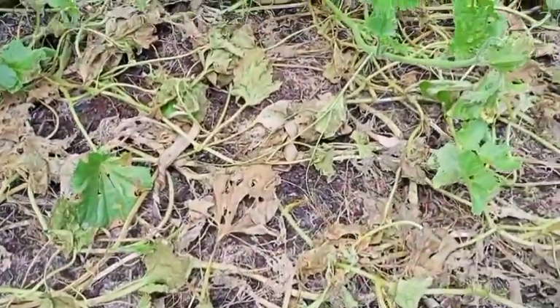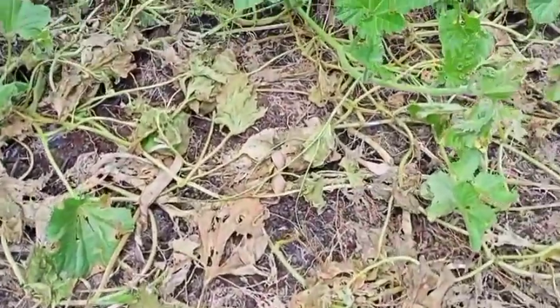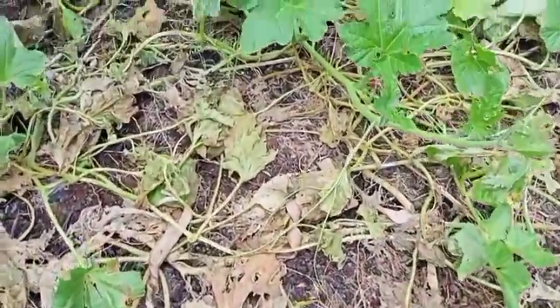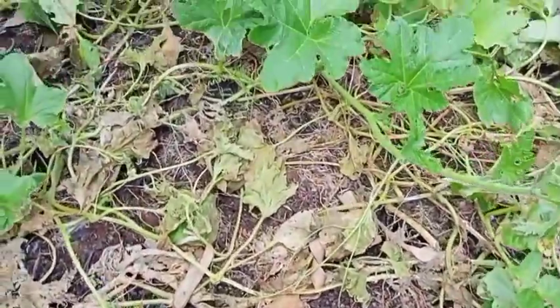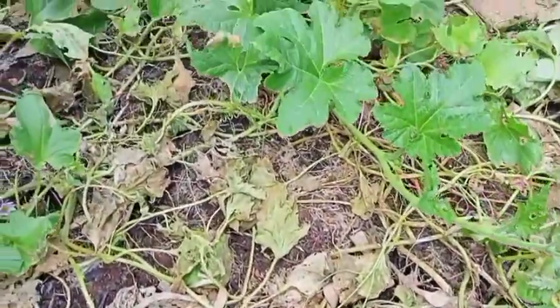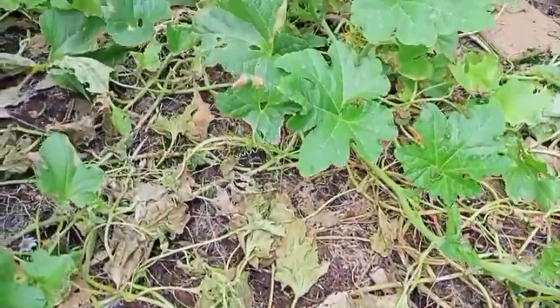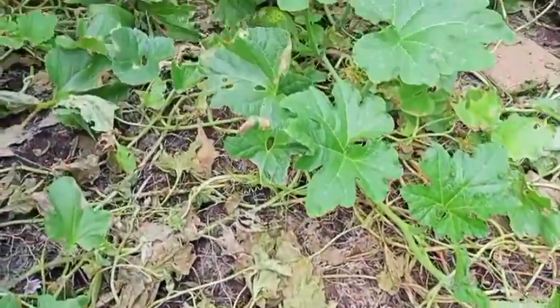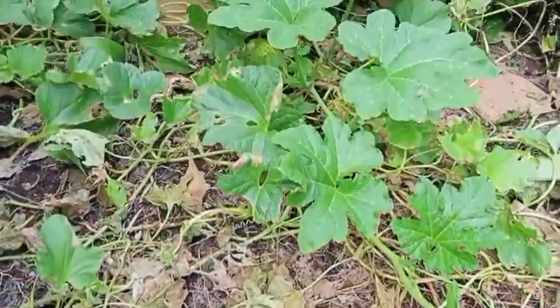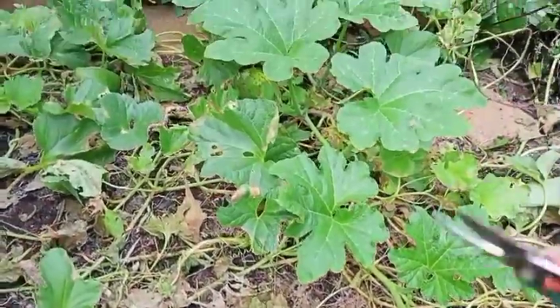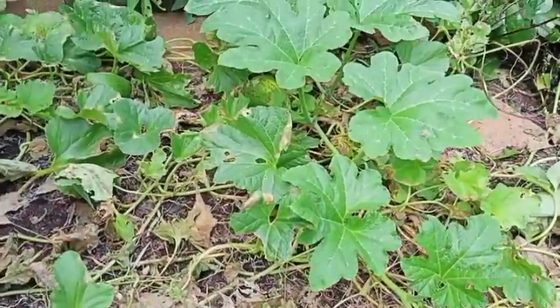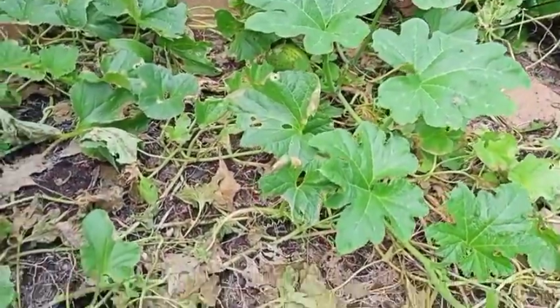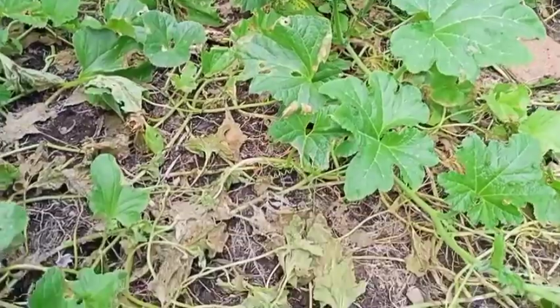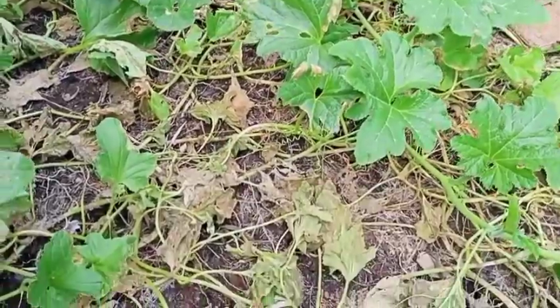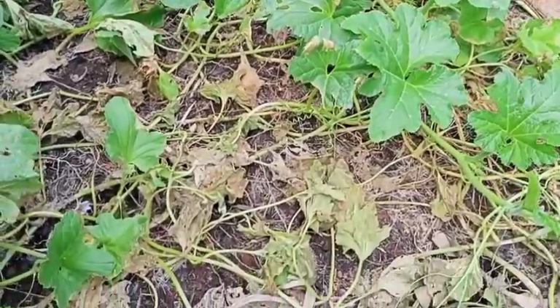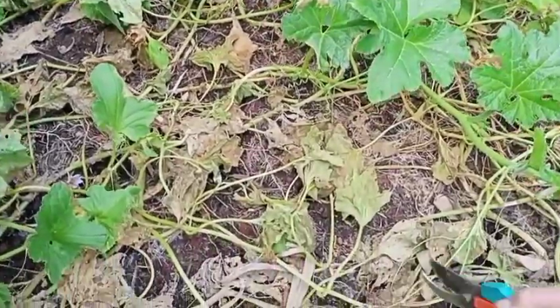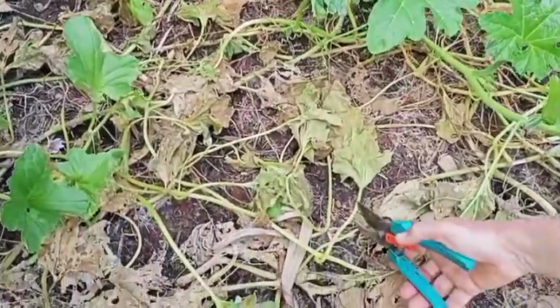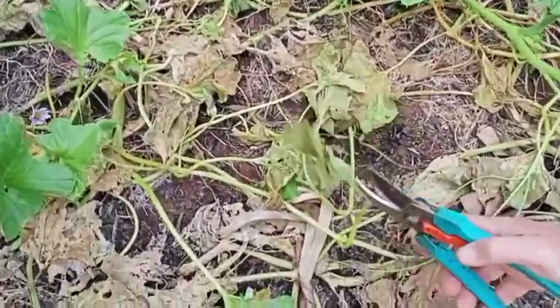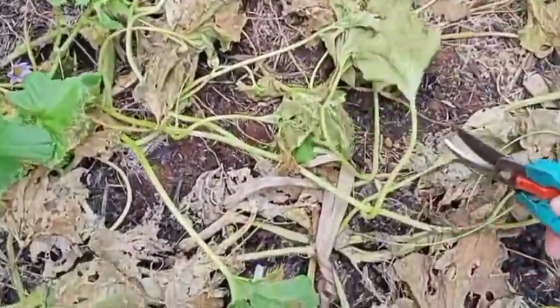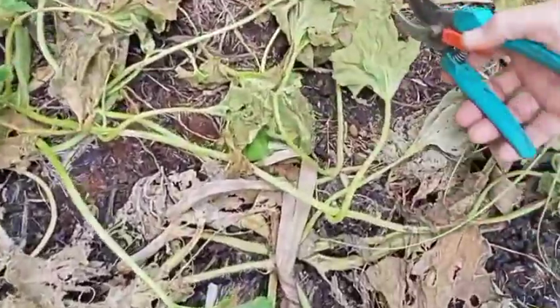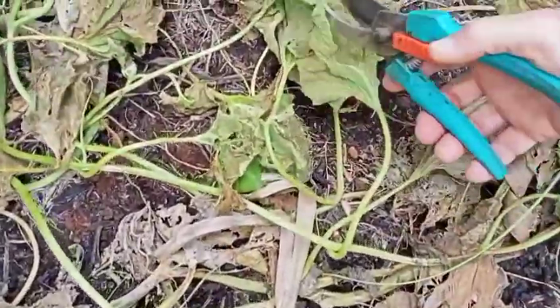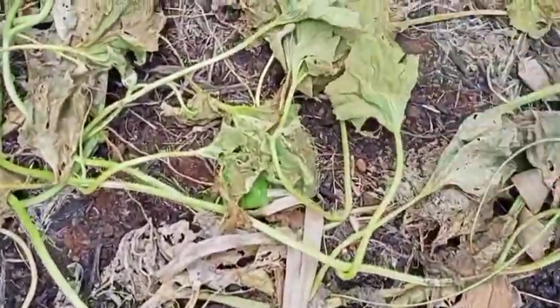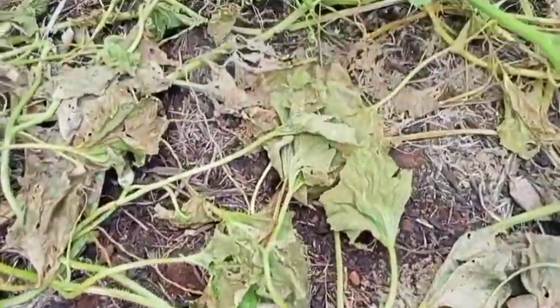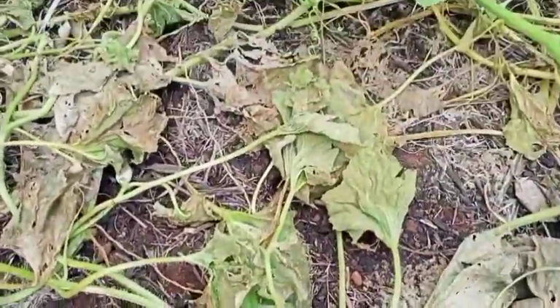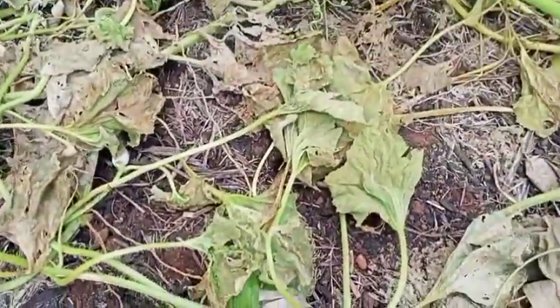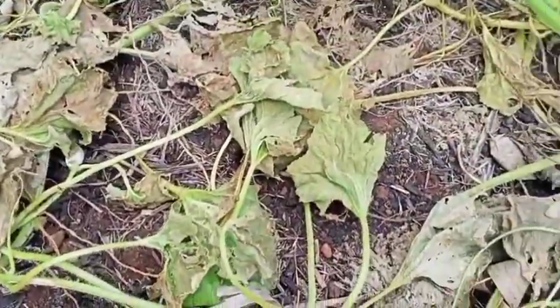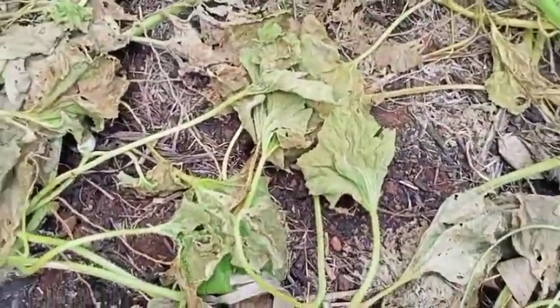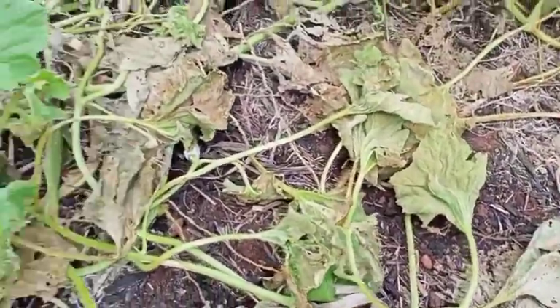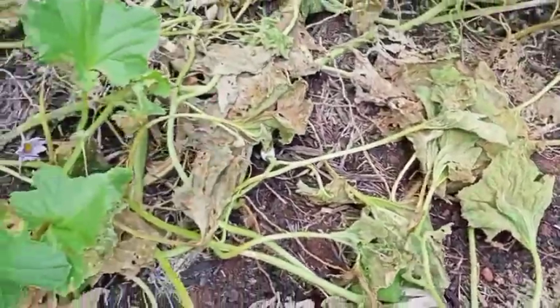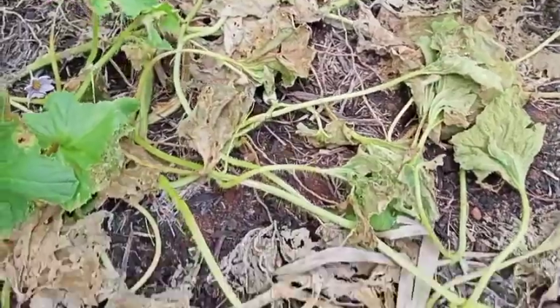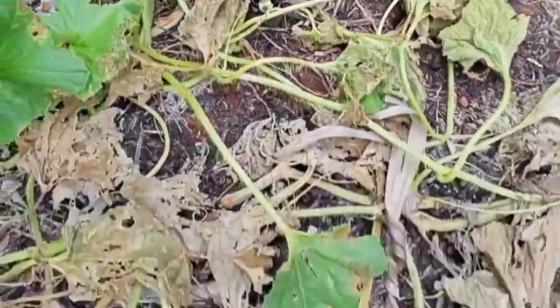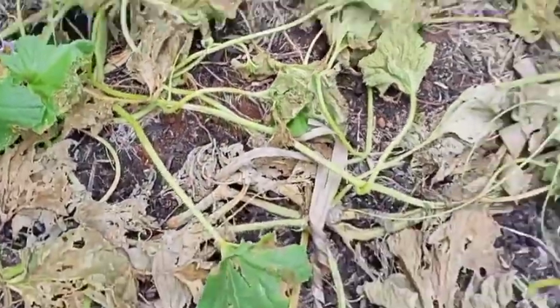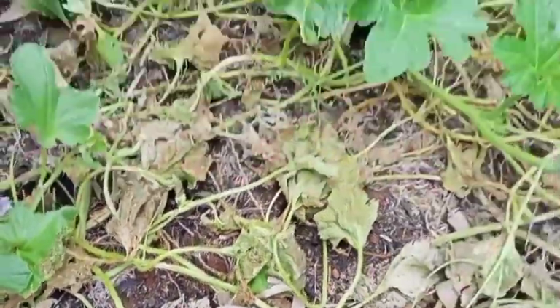This was last week covered in leaves. As you can see, most of the leaves have faded away, so it's time to pick toad skin melons.